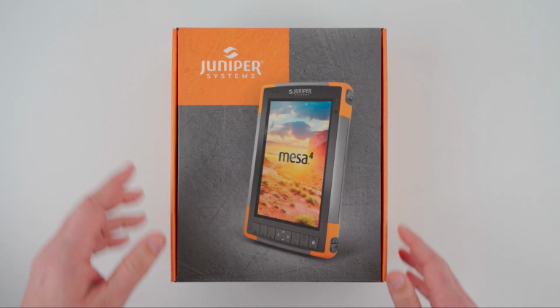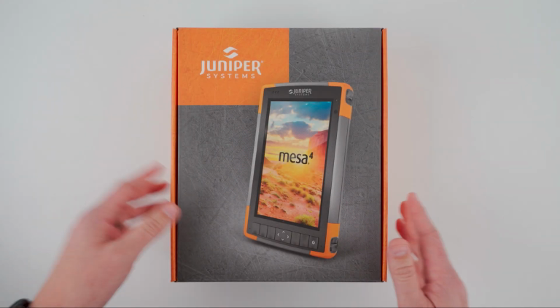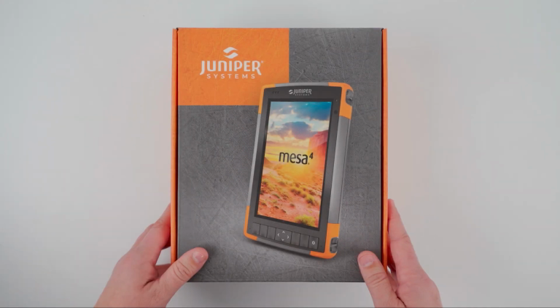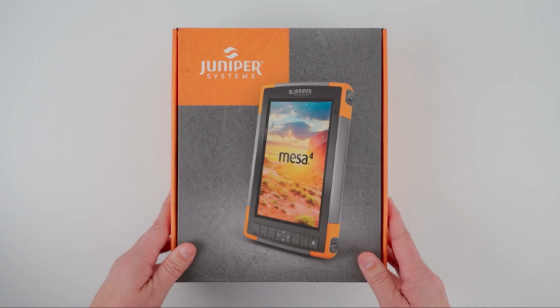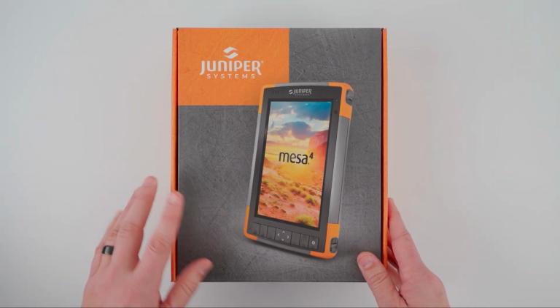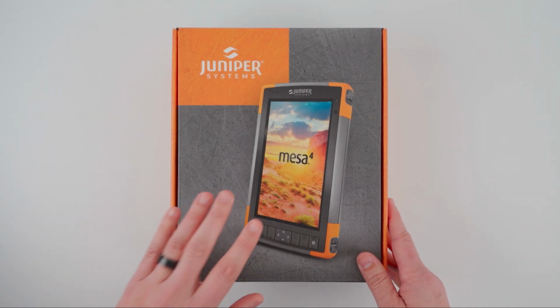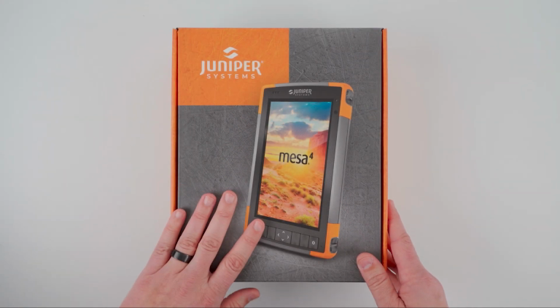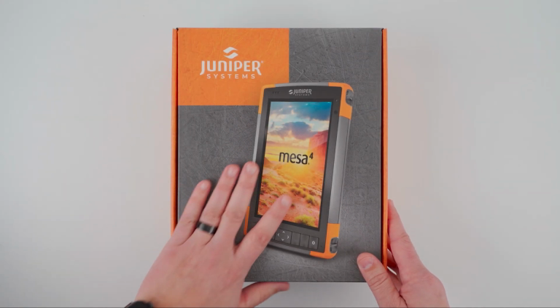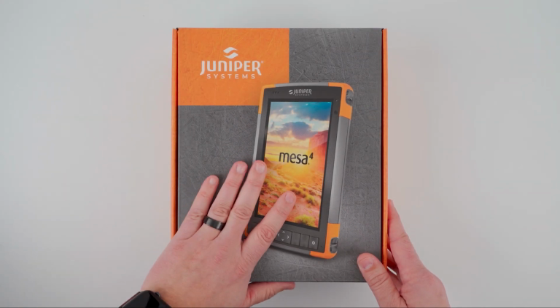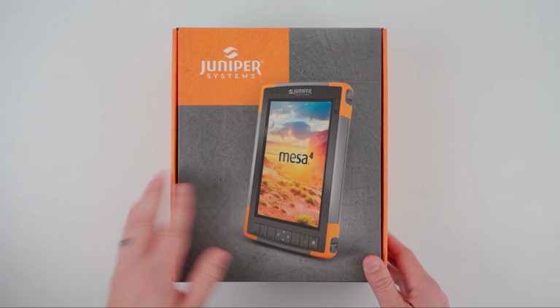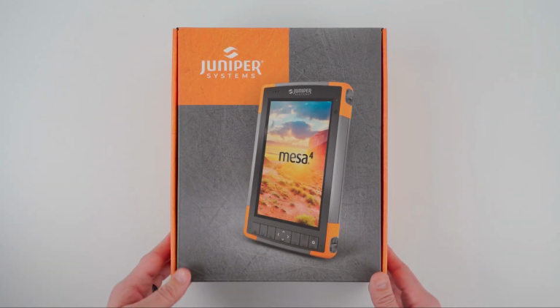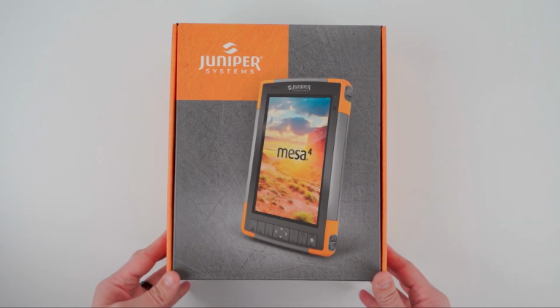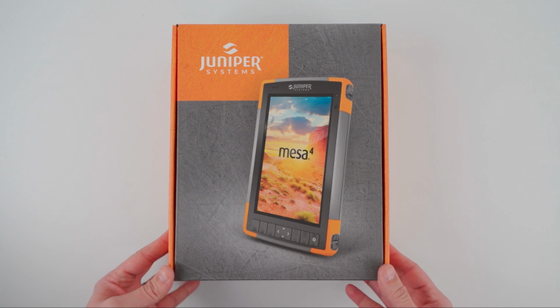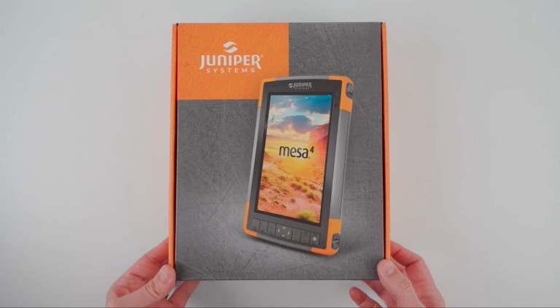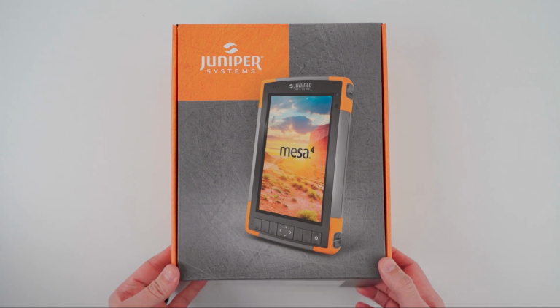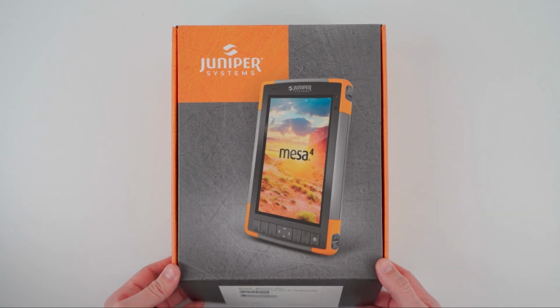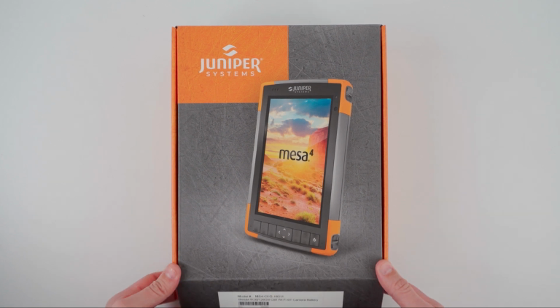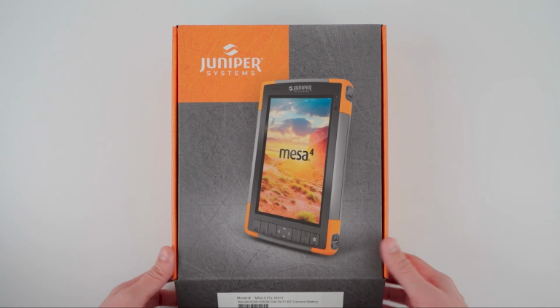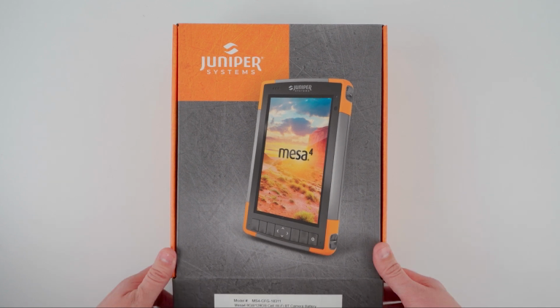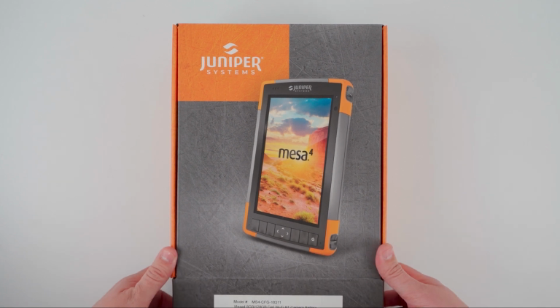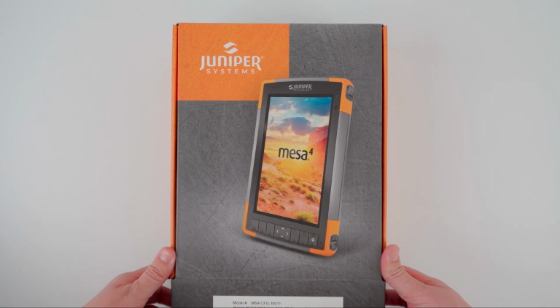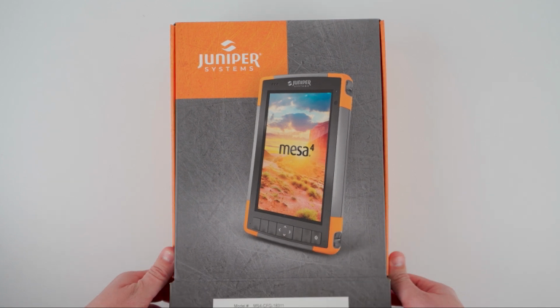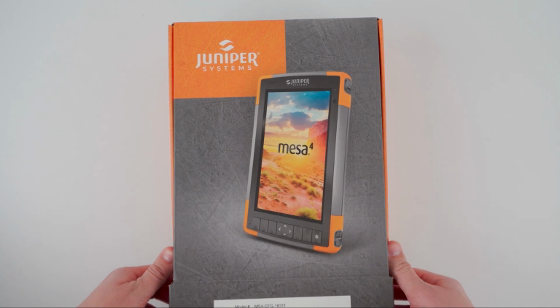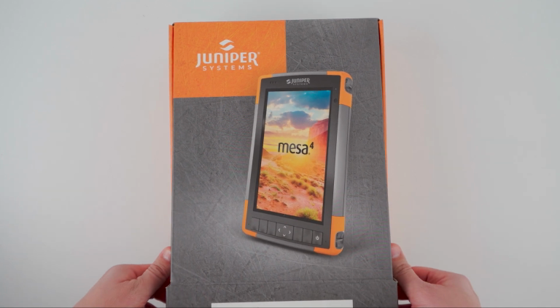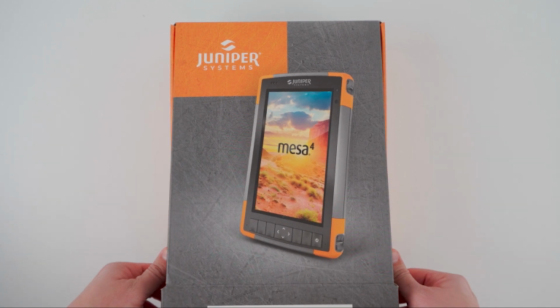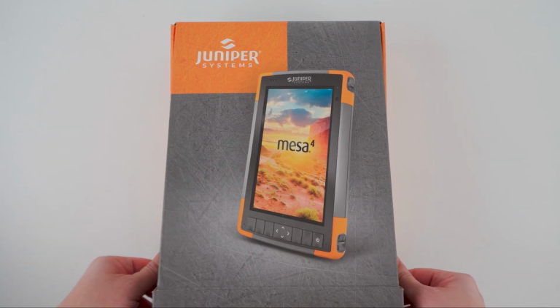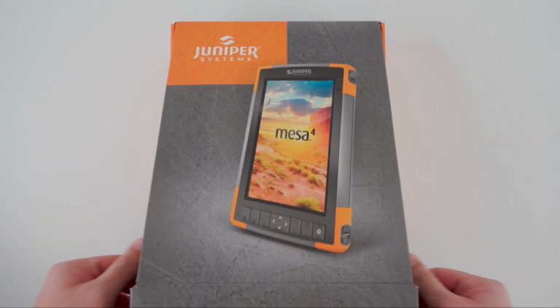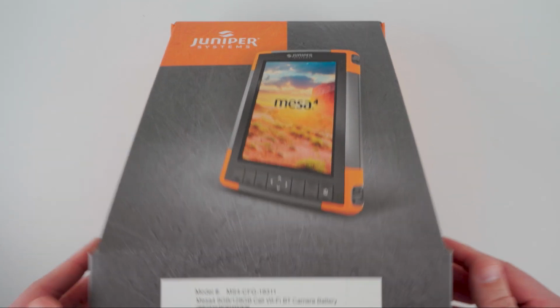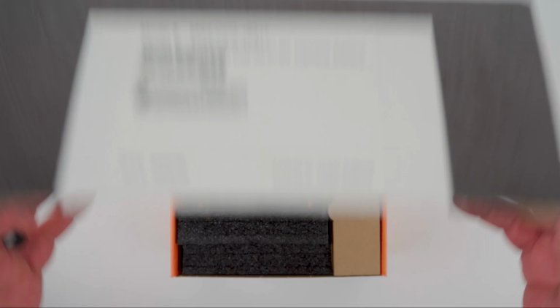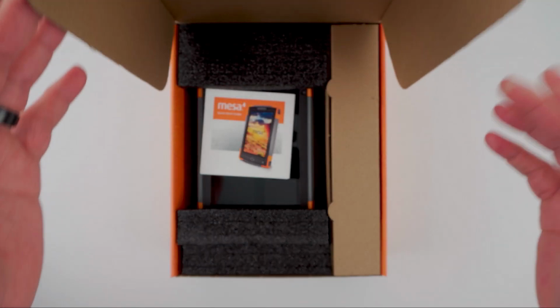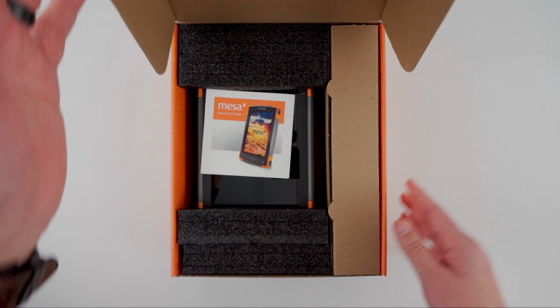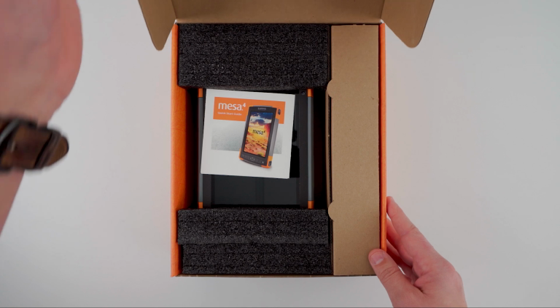Let's get started. I have my boxed Mesa 4 here. Let's get it open and see what comes with the device and take a closer look at what's new with Mesa 4.